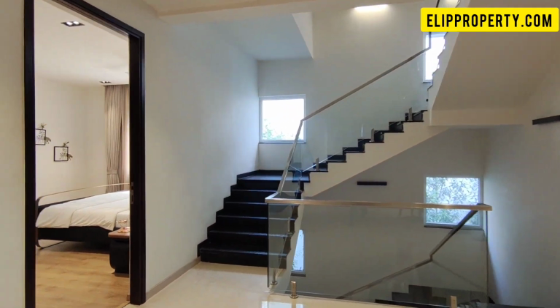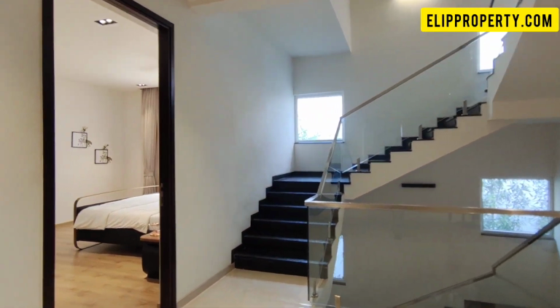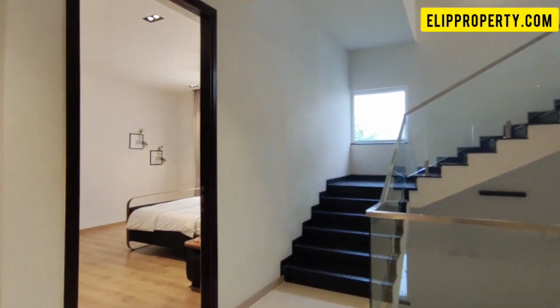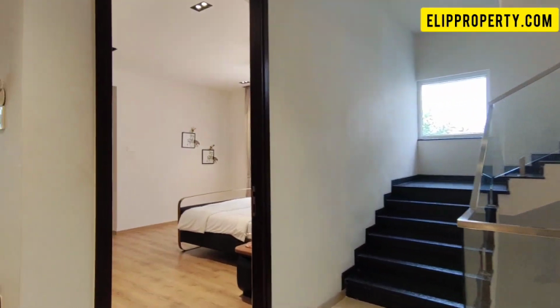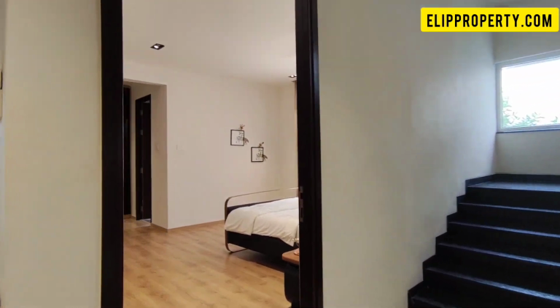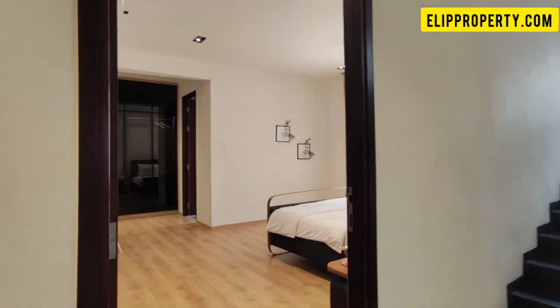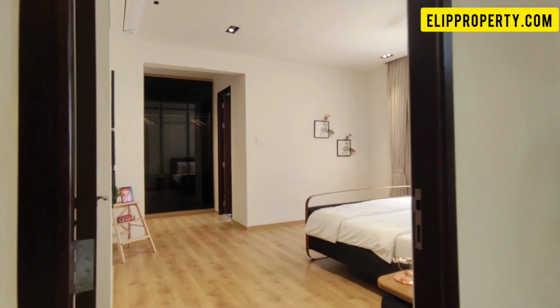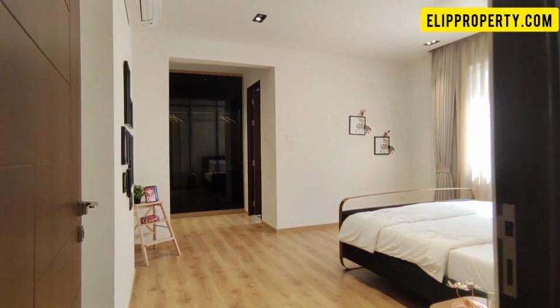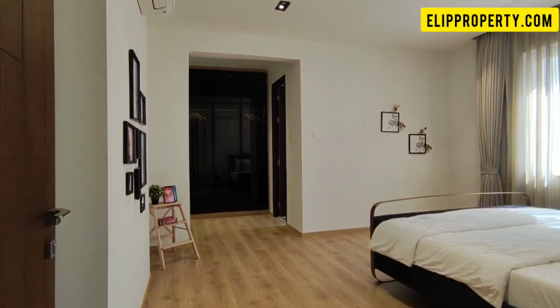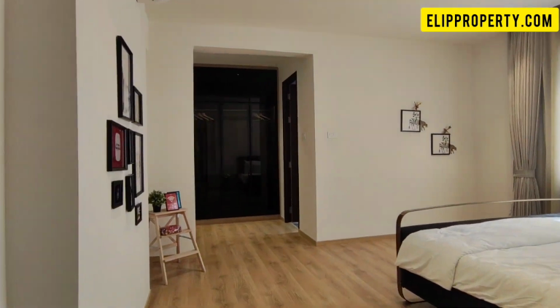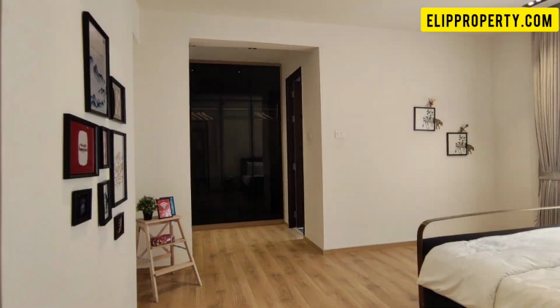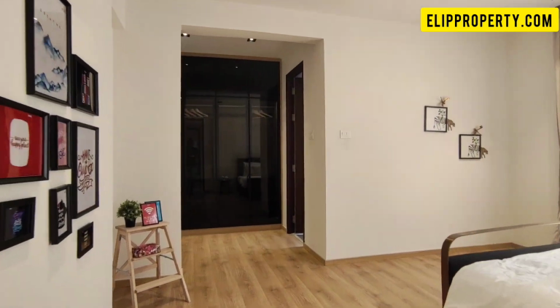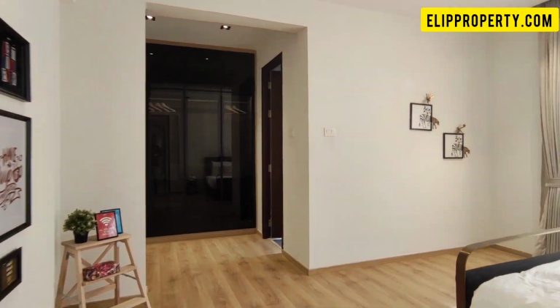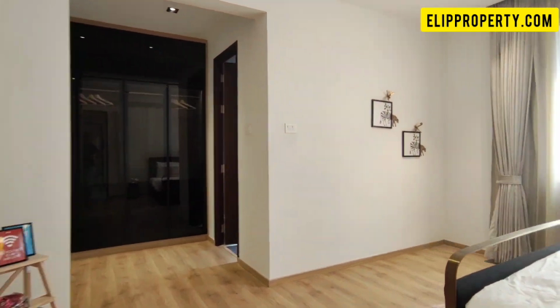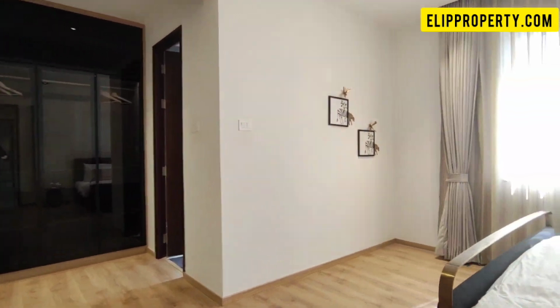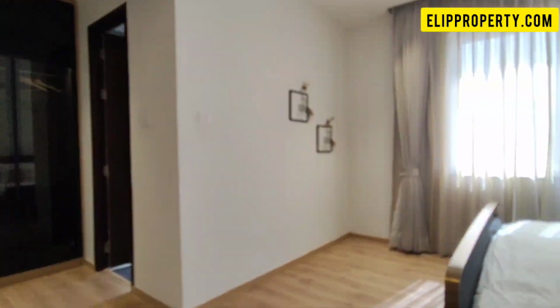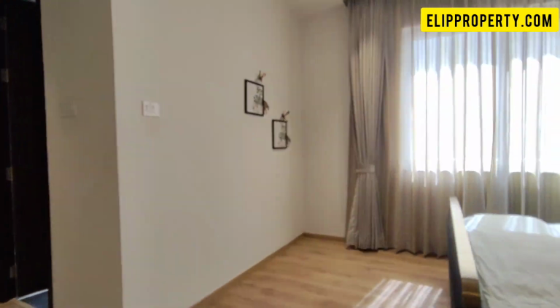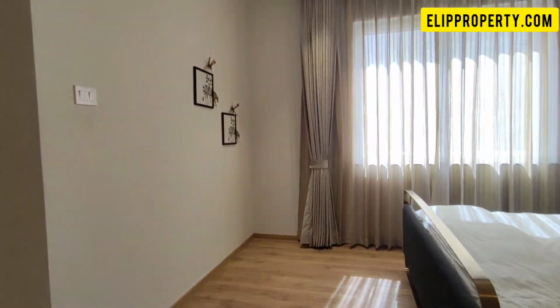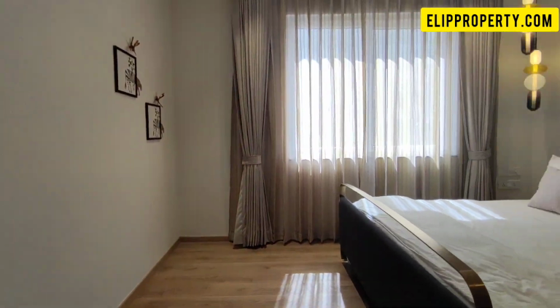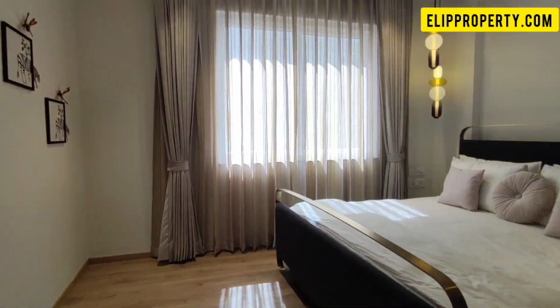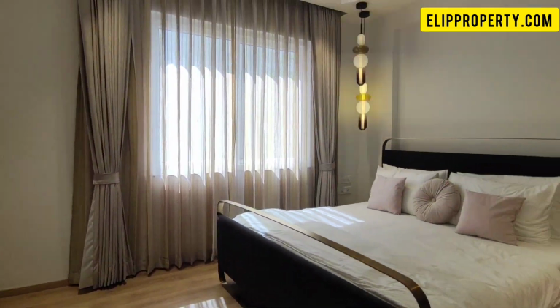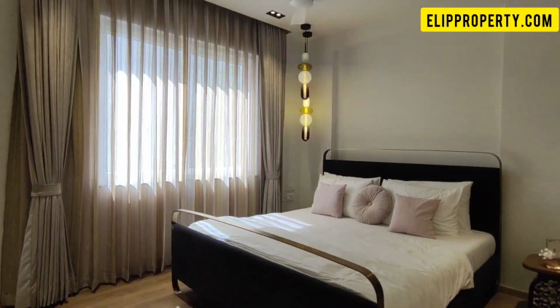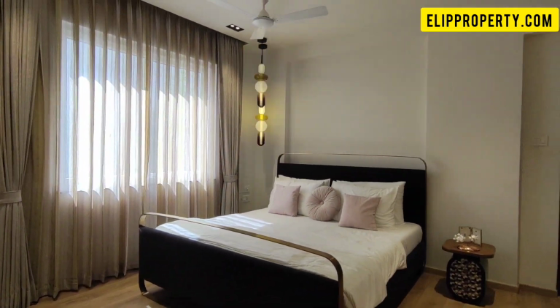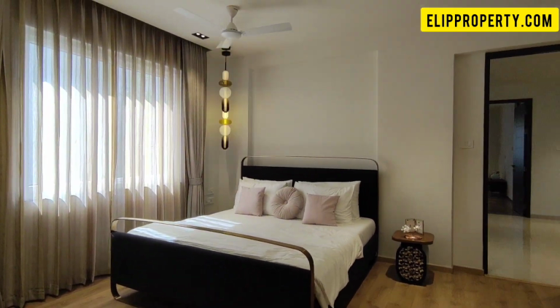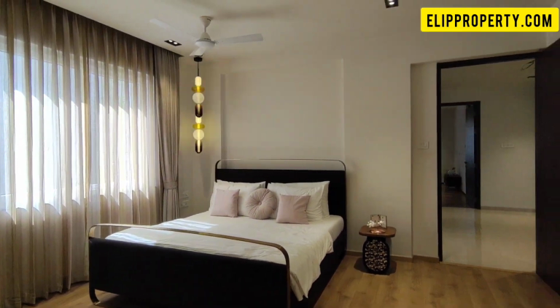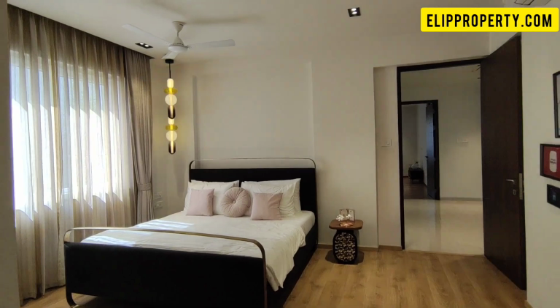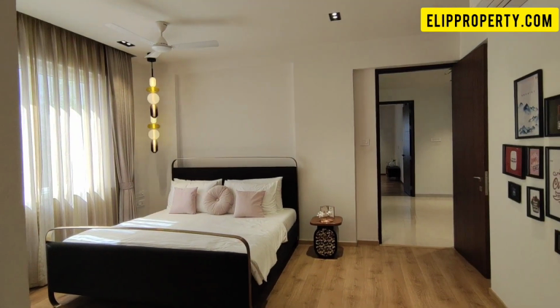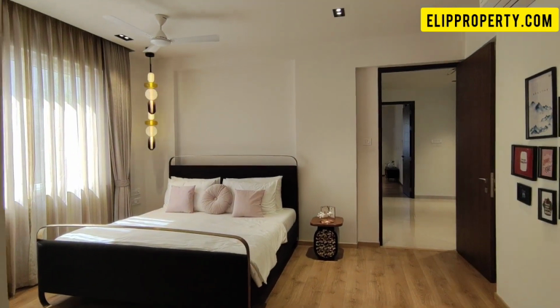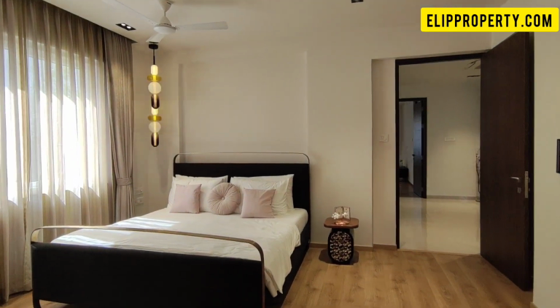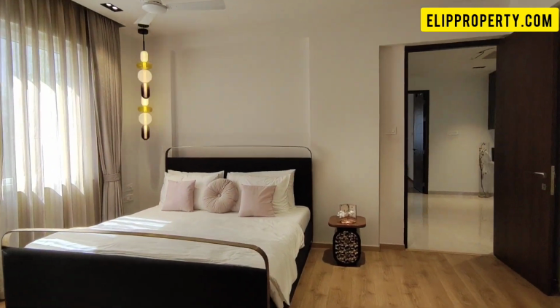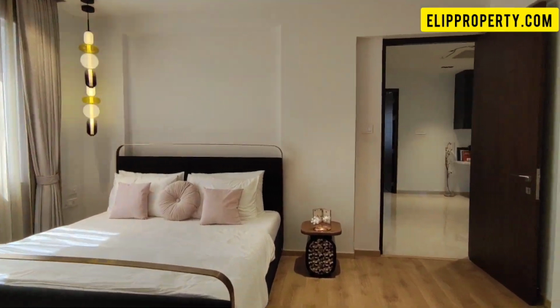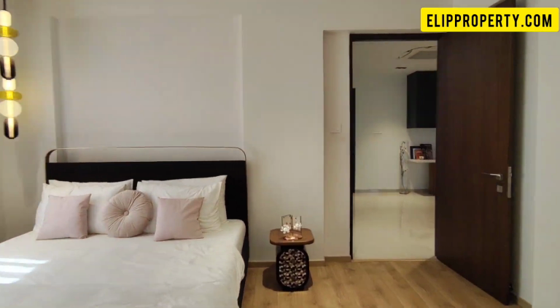We have a children's bedroom covered on this floor, with an attached washroom and dressing unit.